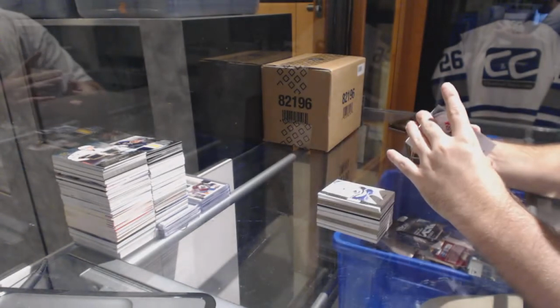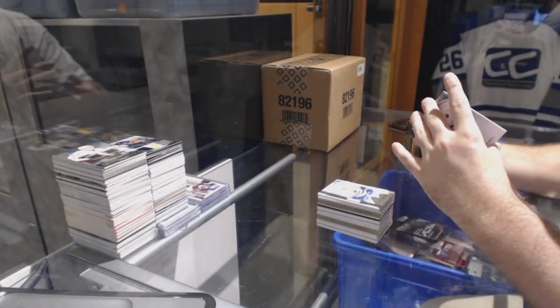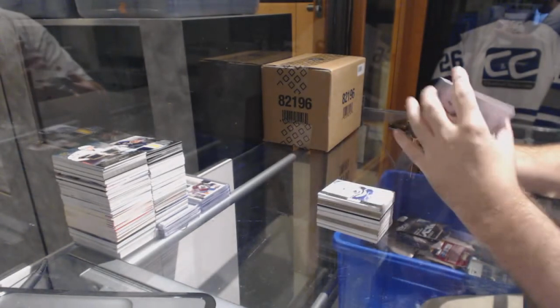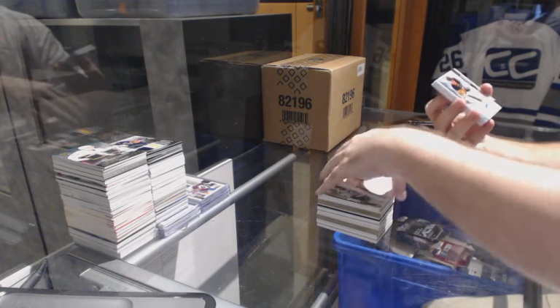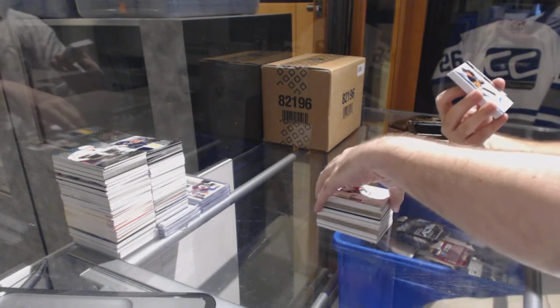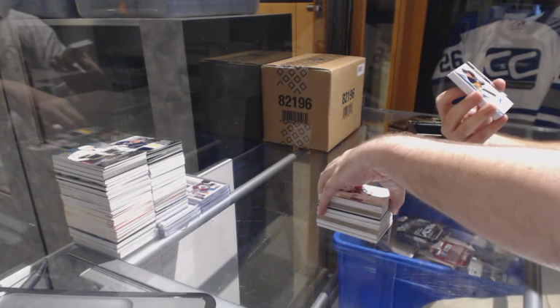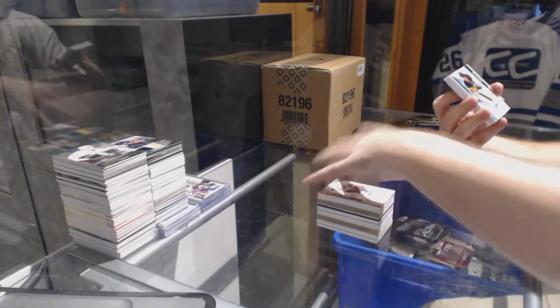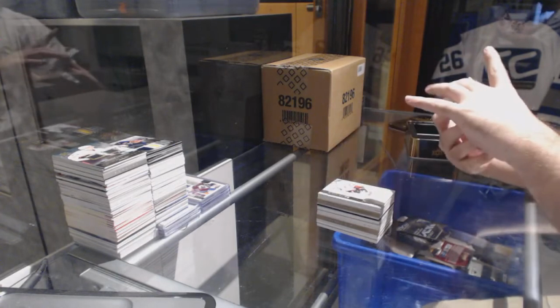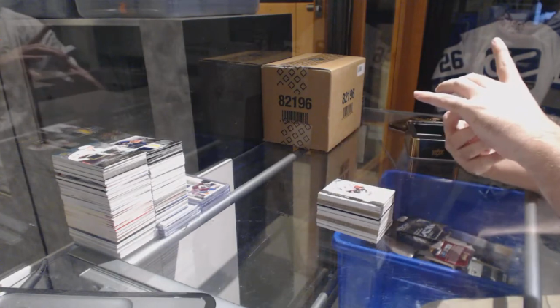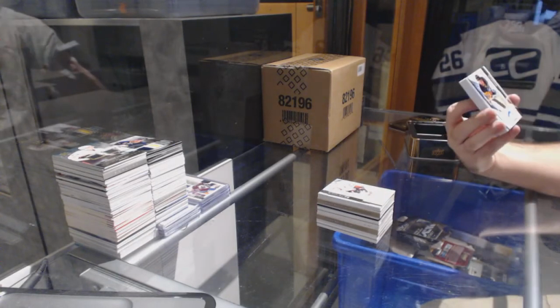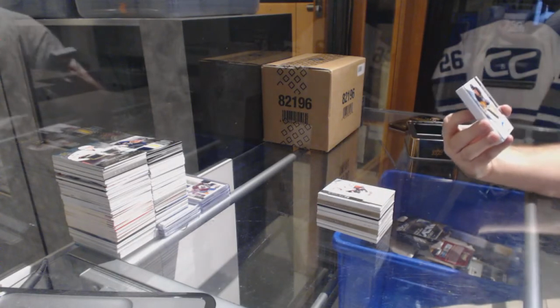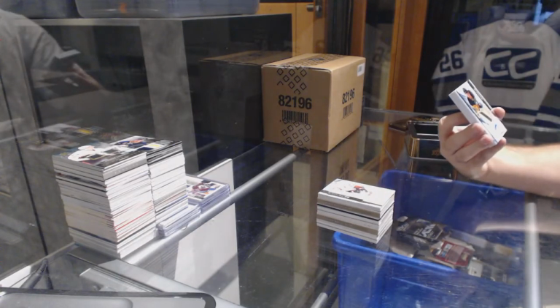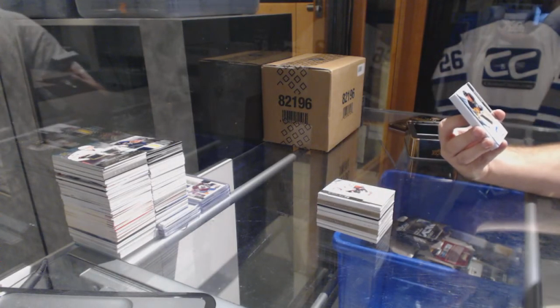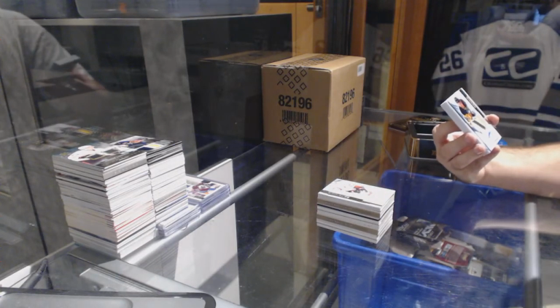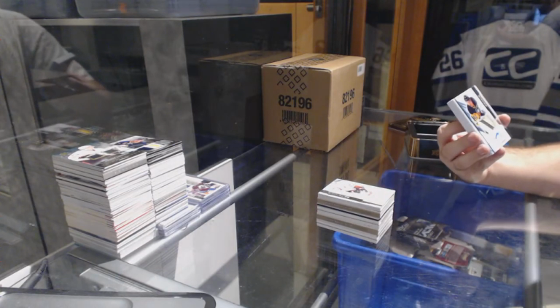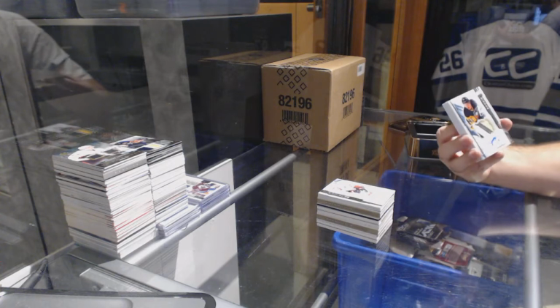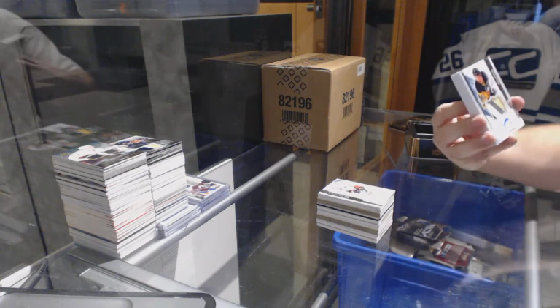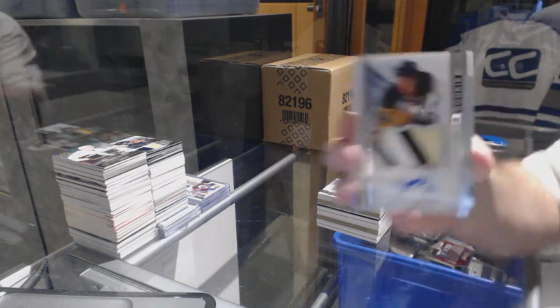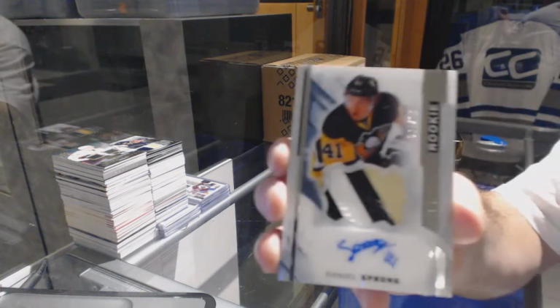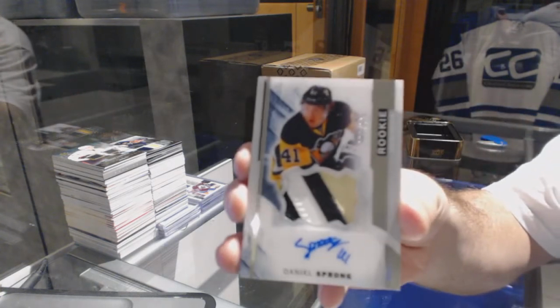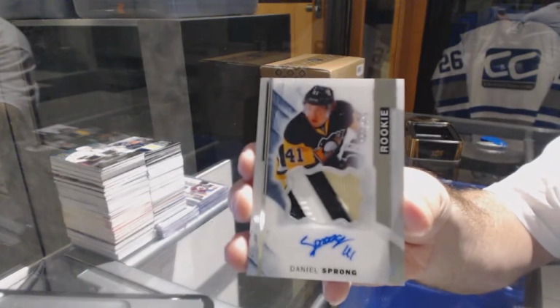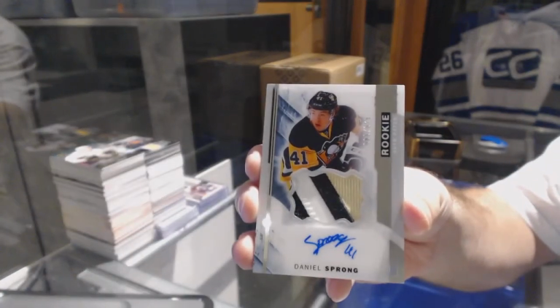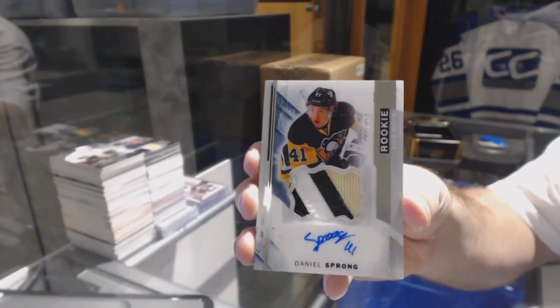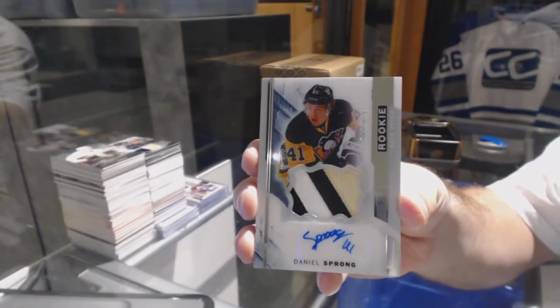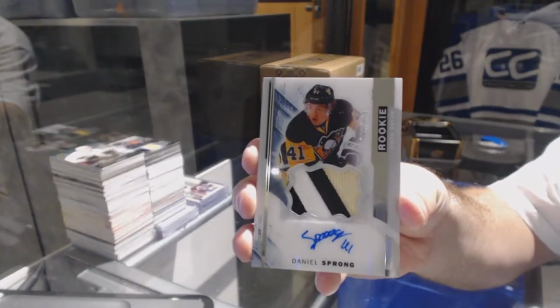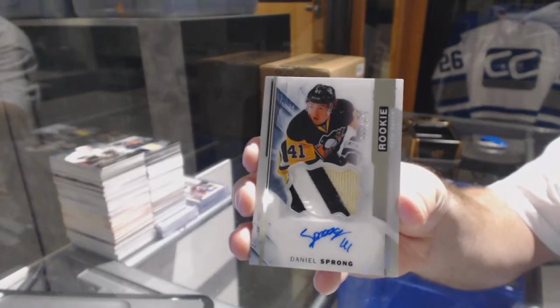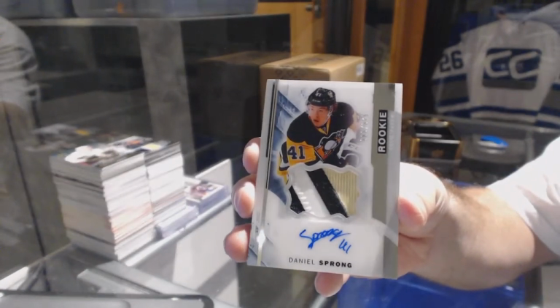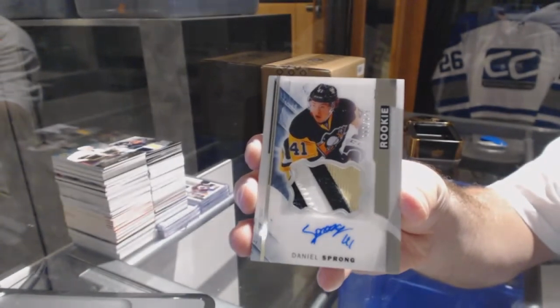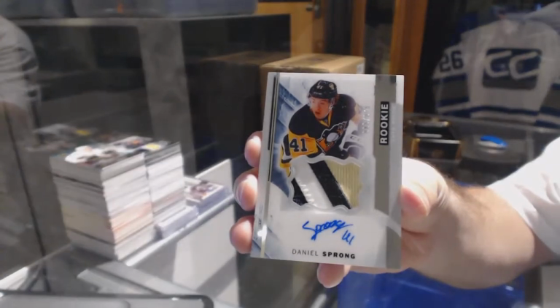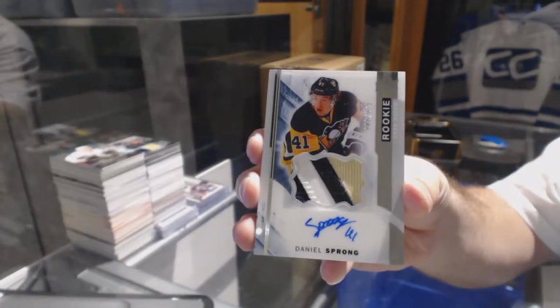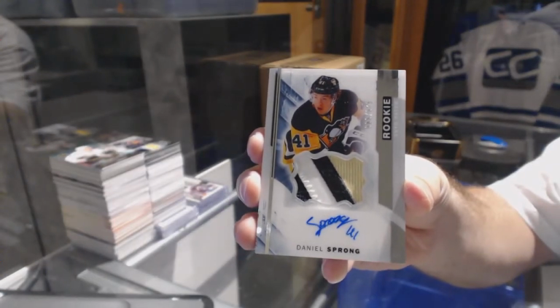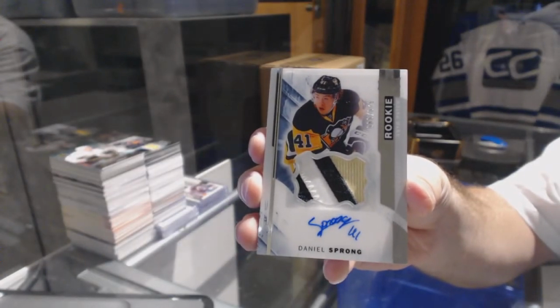For the Ottawa Senators, numbered to 399, Mike Hoffman. Oh, that's pretty — number to 375, a beautiful three-color rookie patch auto for the Pittsburgh Penguins, Daniel Sprong.